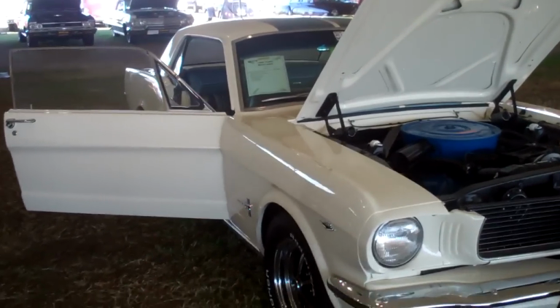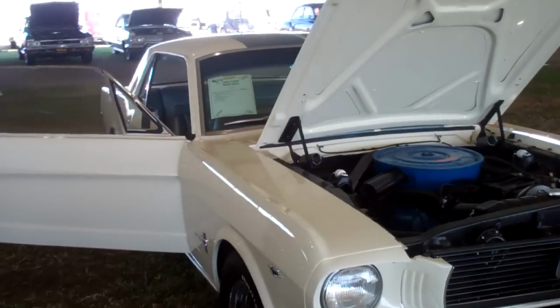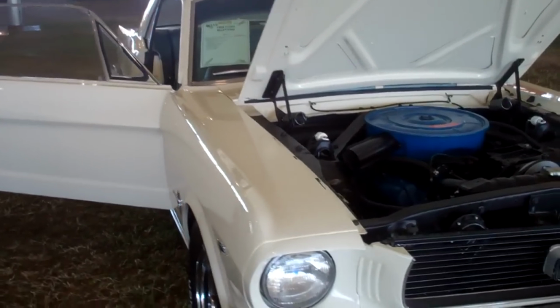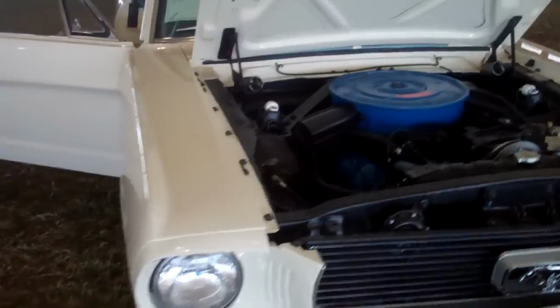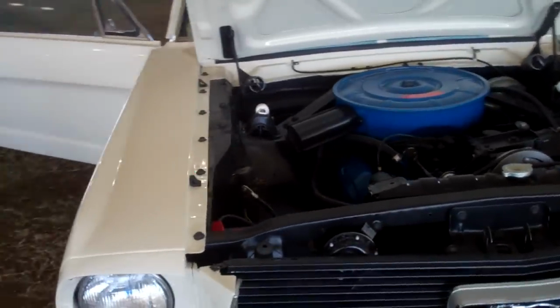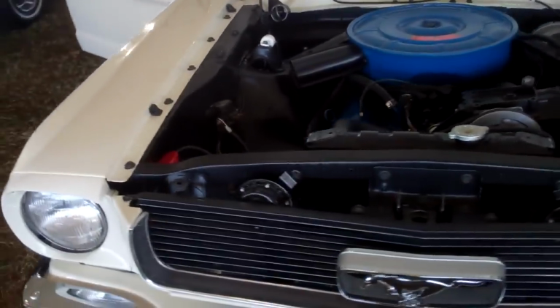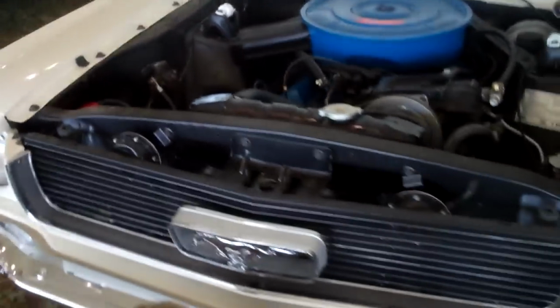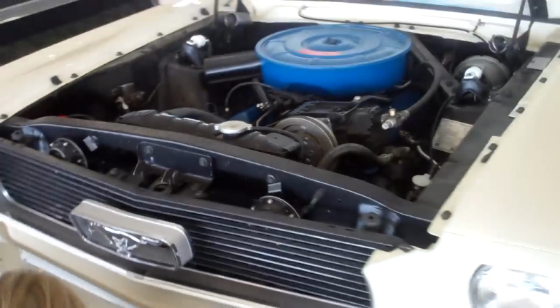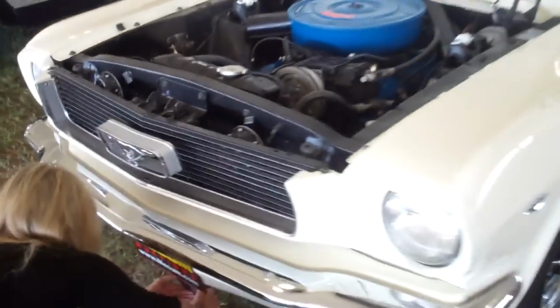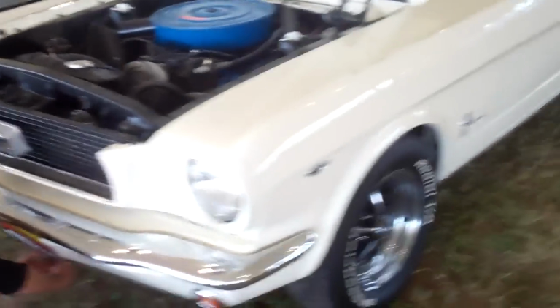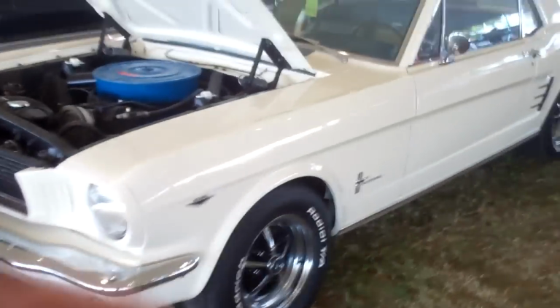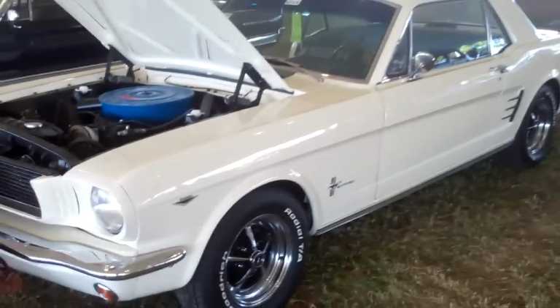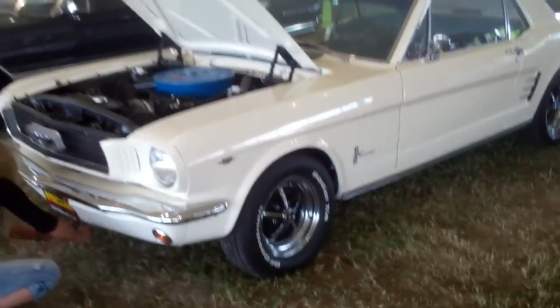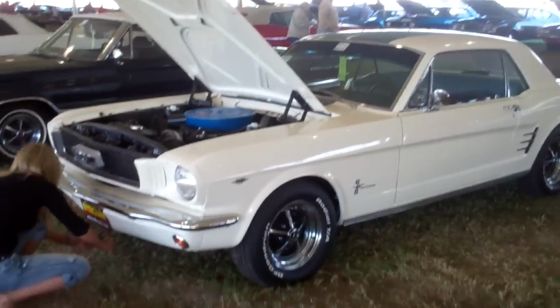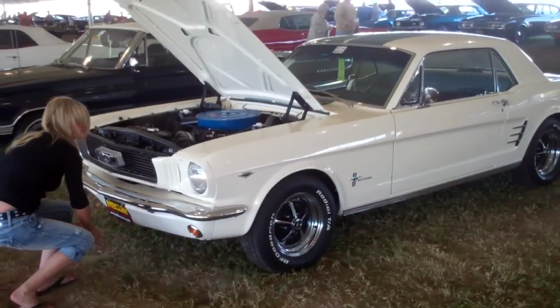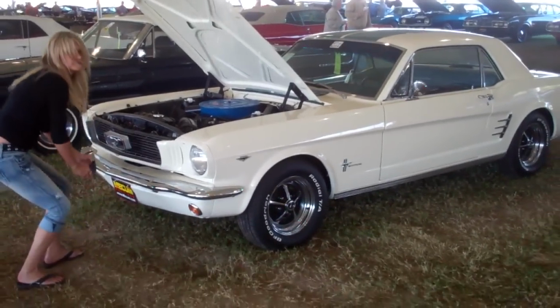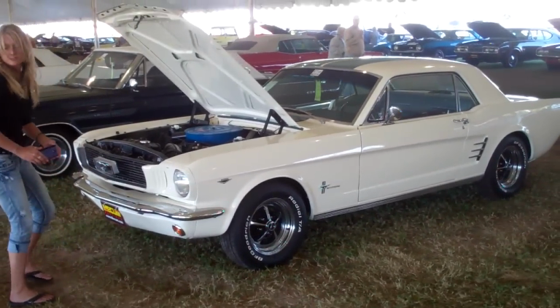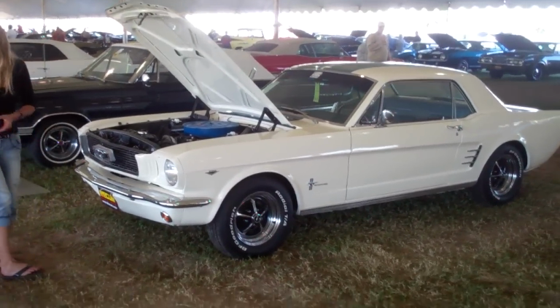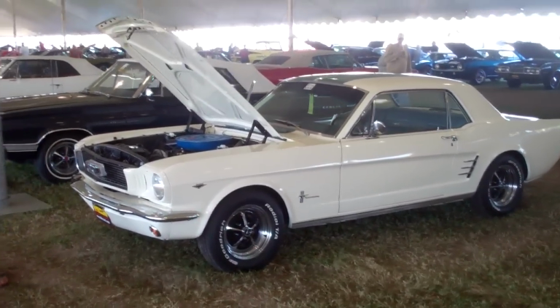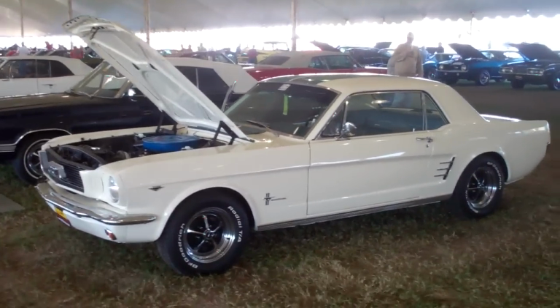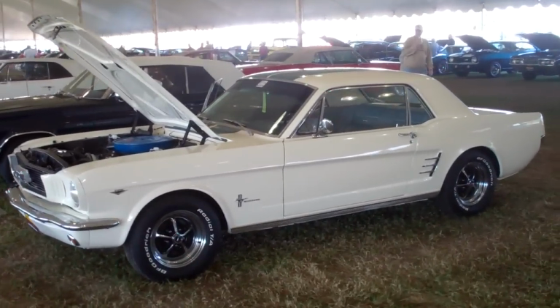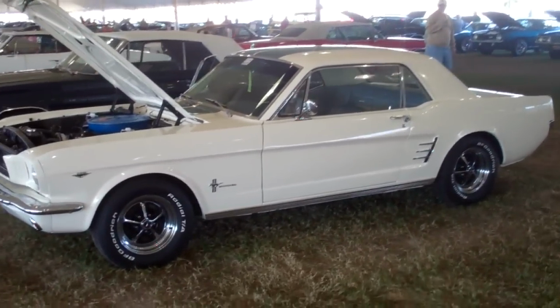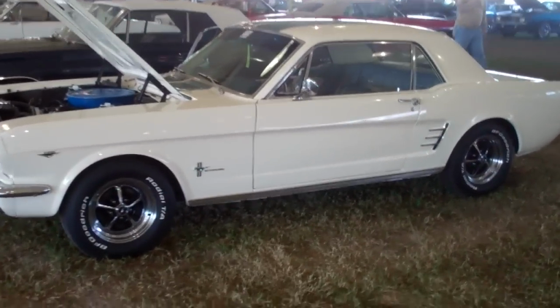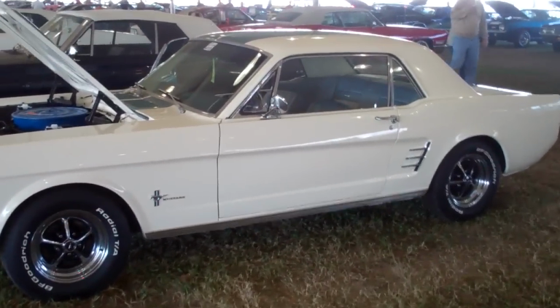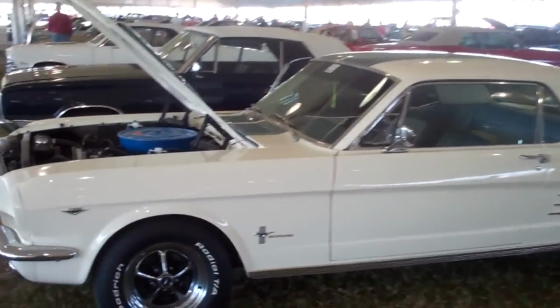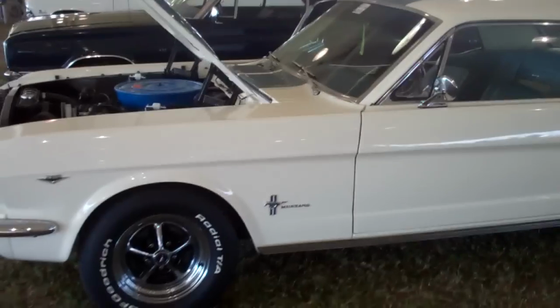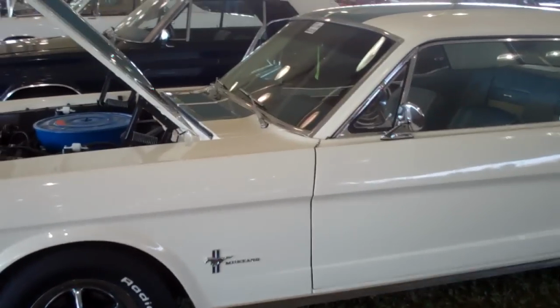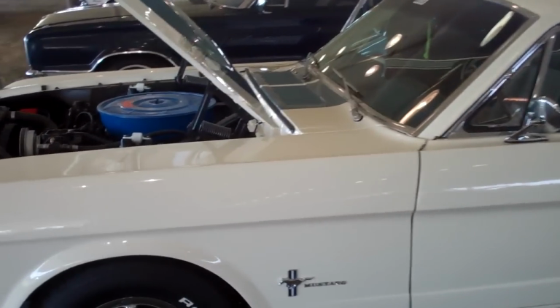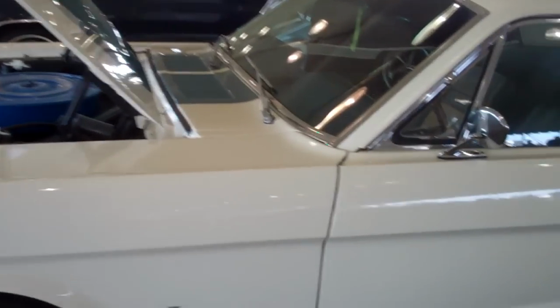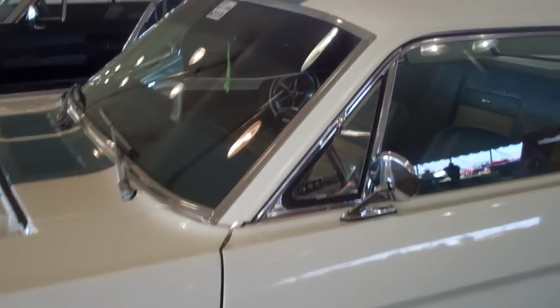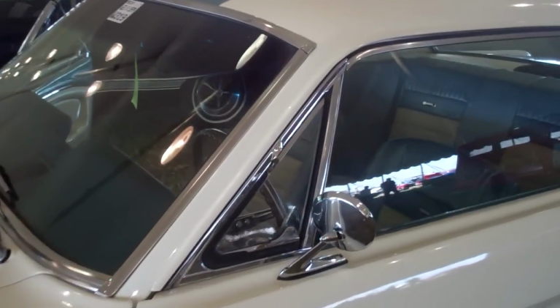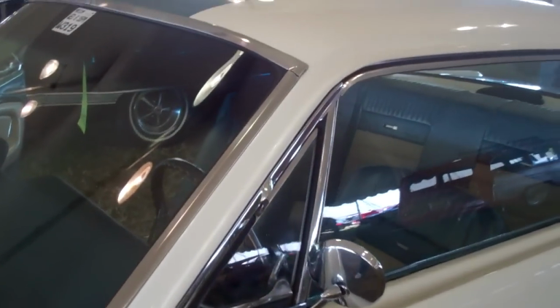I'm going to quickly go around this Mustang real quick. Clean car.